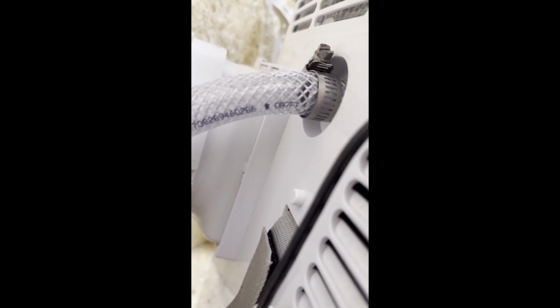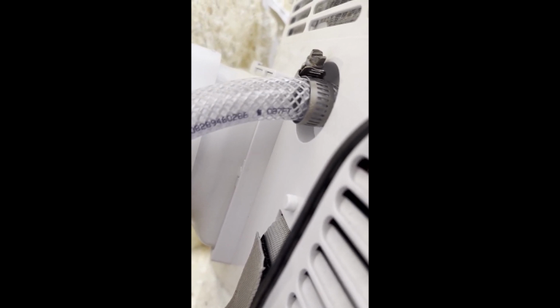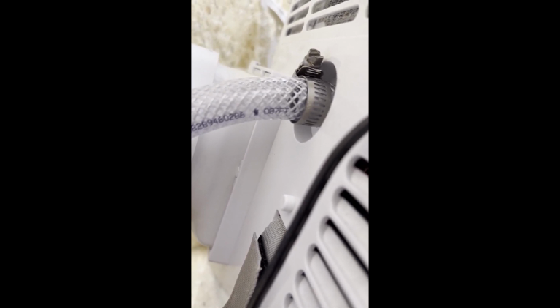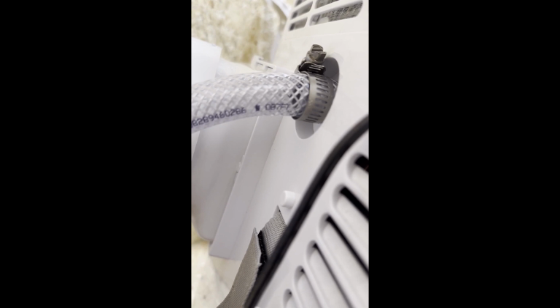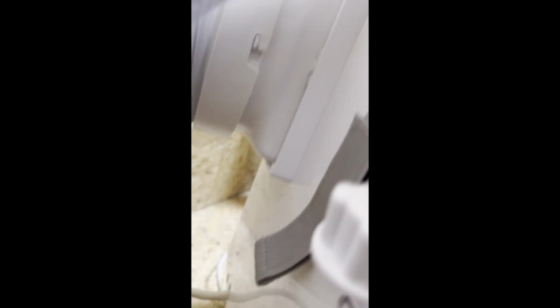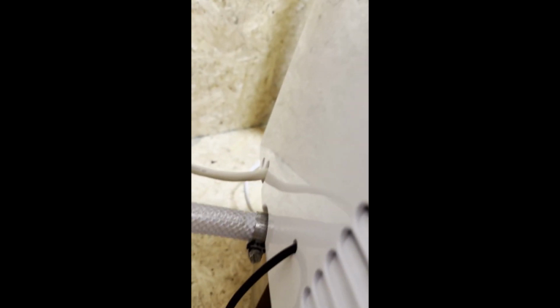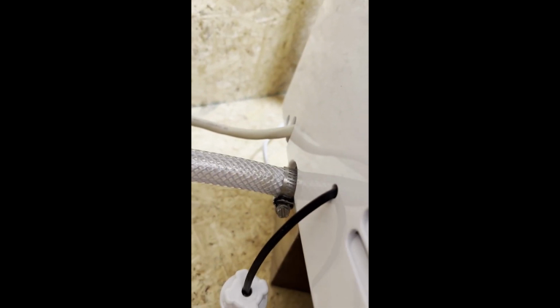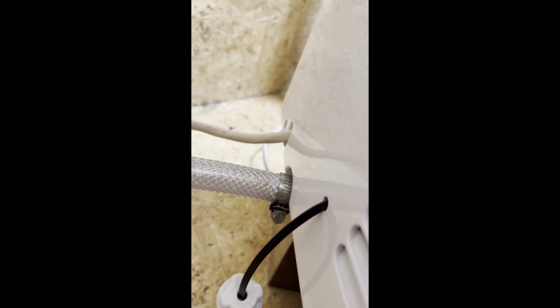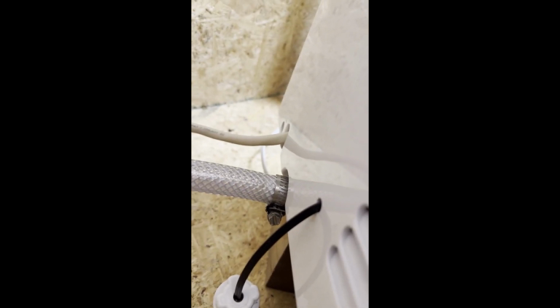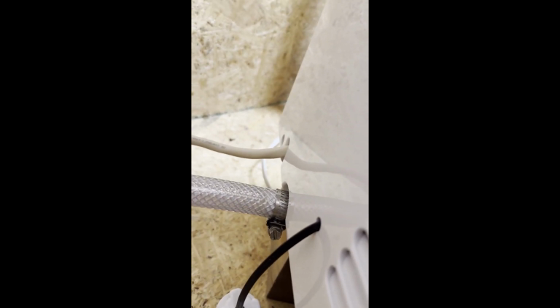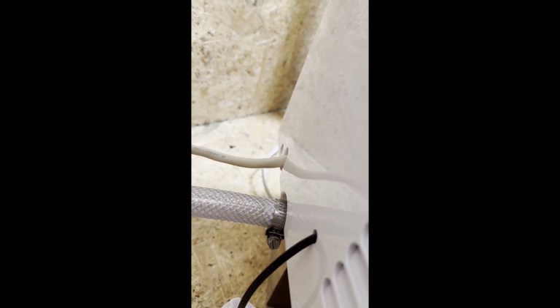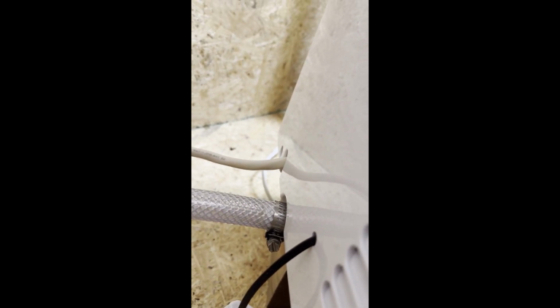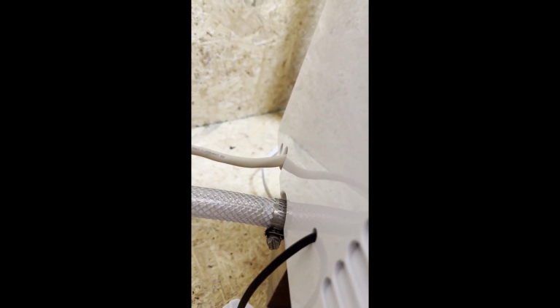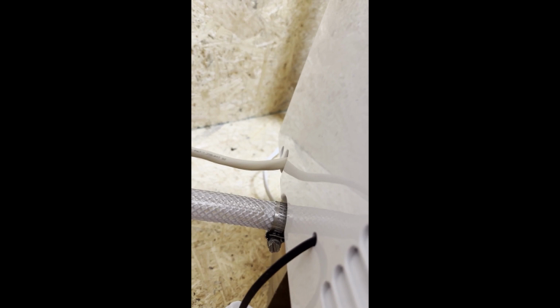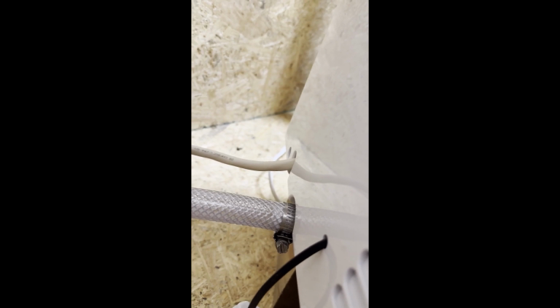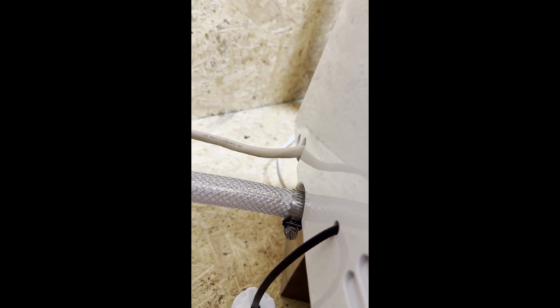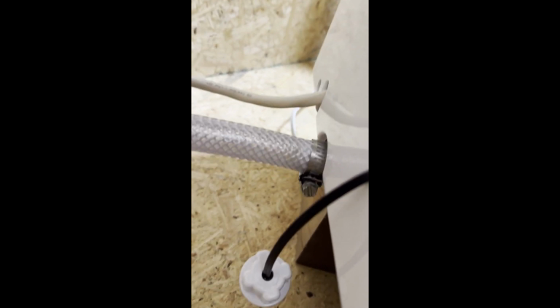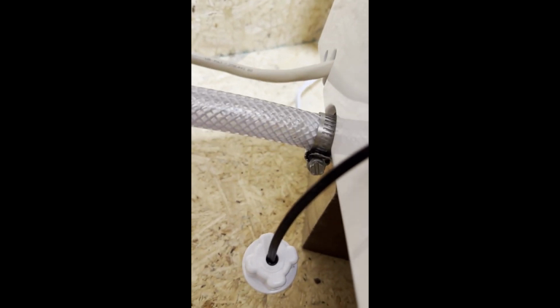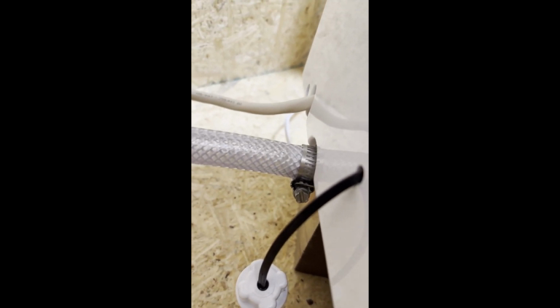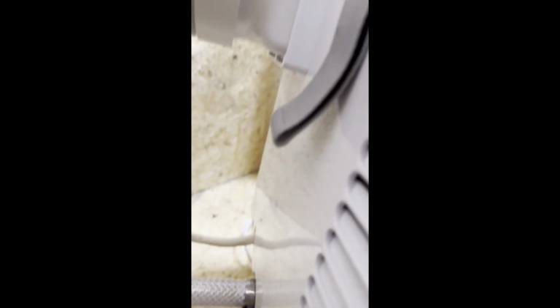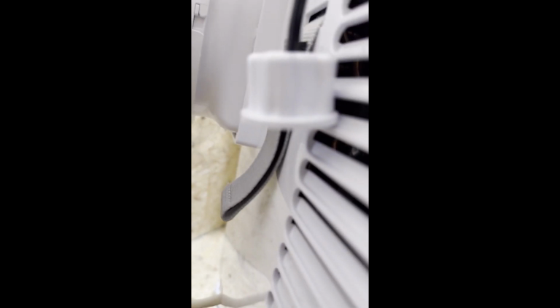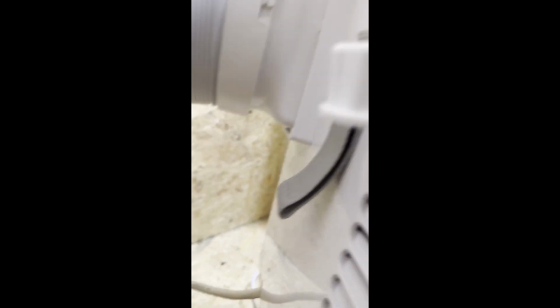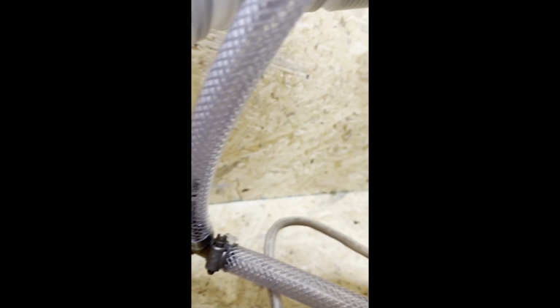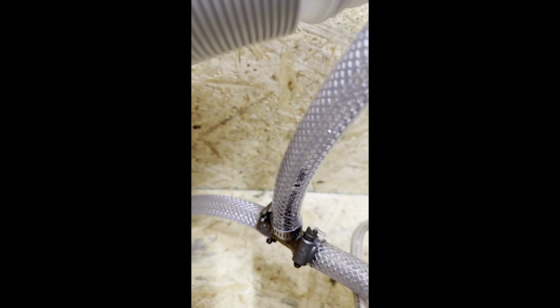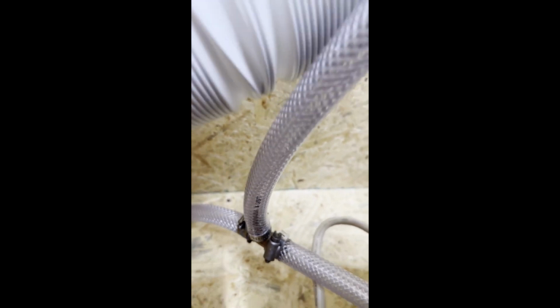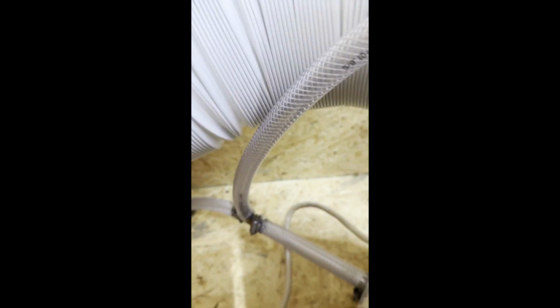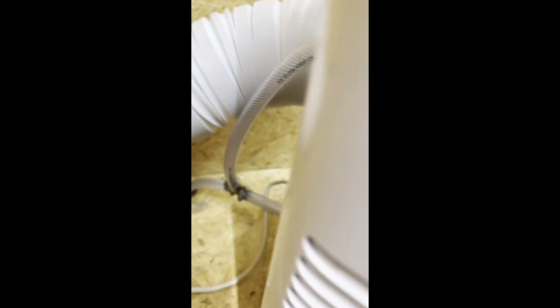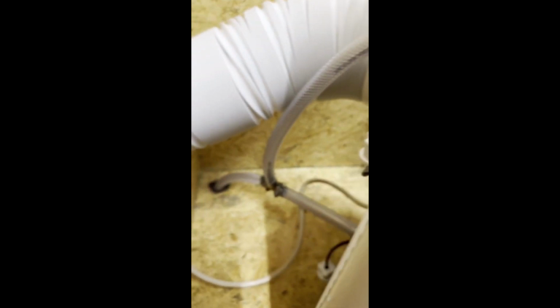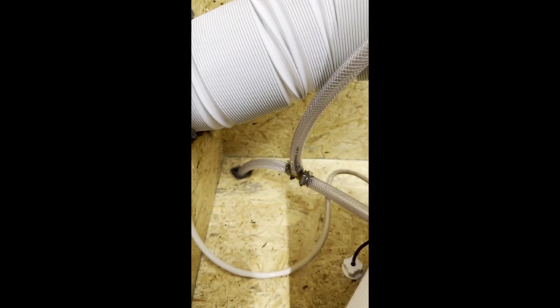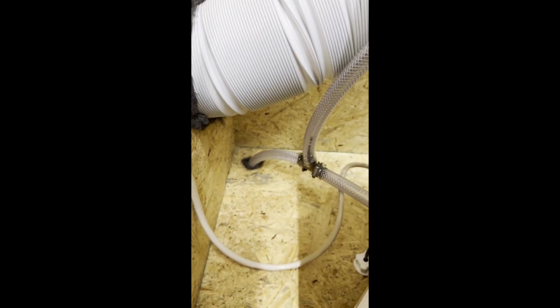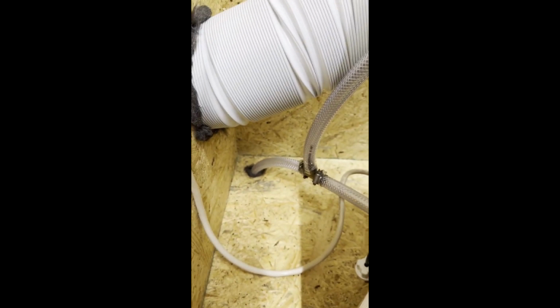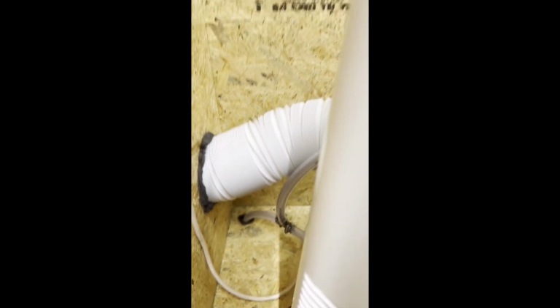So this is the dehumidifying cord, and this is the regular cord. Because I want to run it without having to change the tubes every time and screw those caps back on, I just routed them both to the same hole, and now they're going outside.